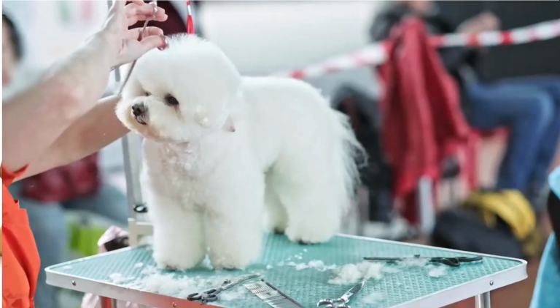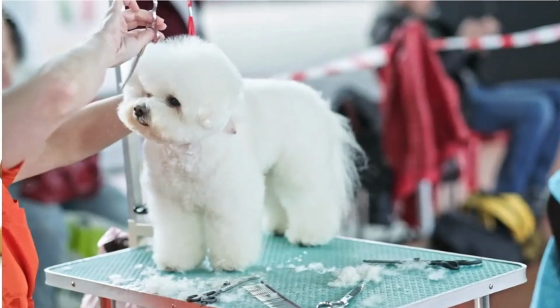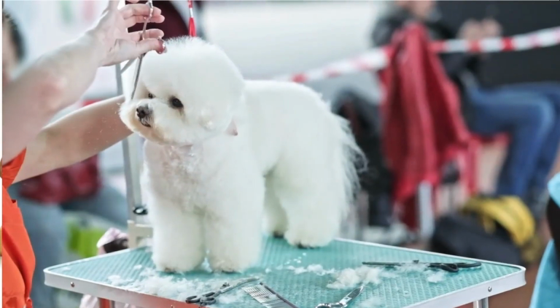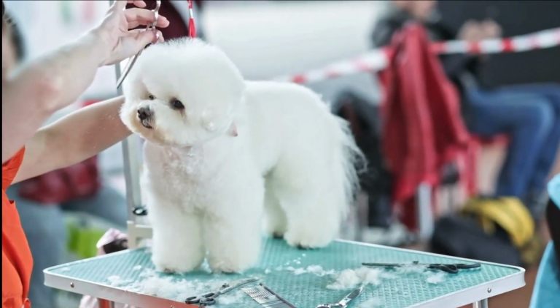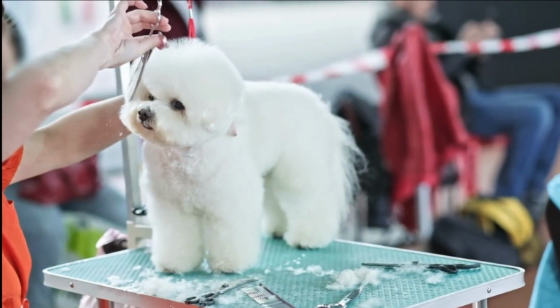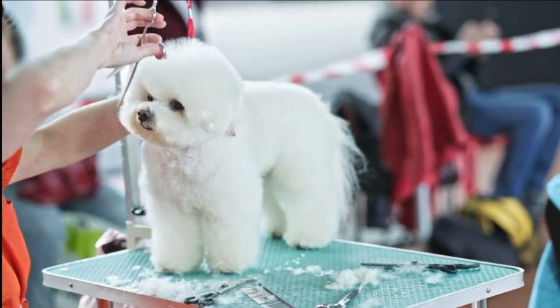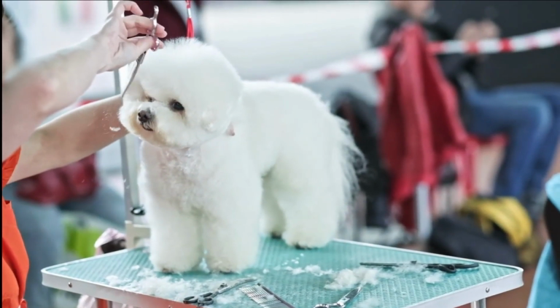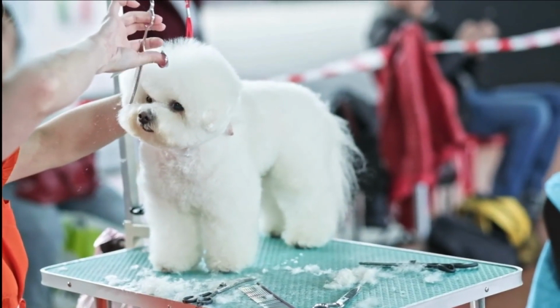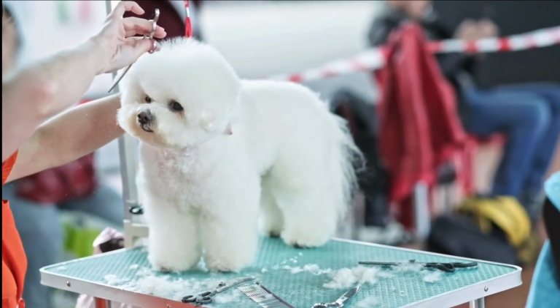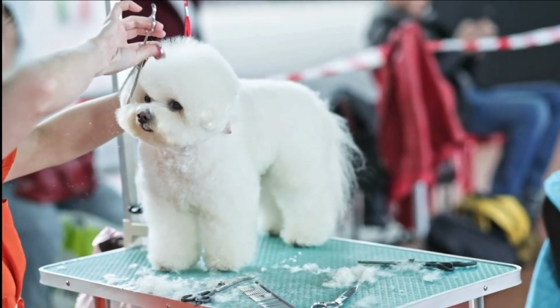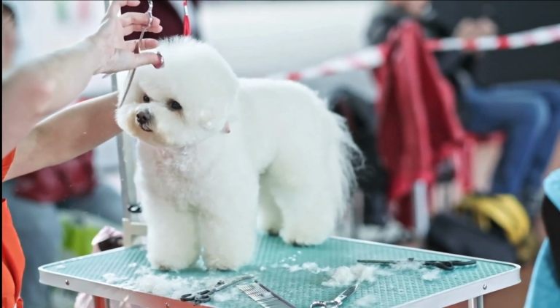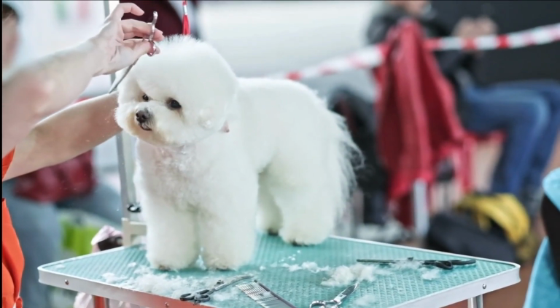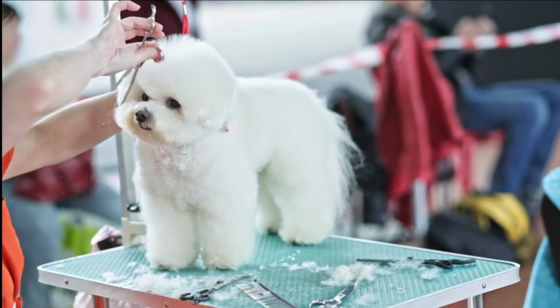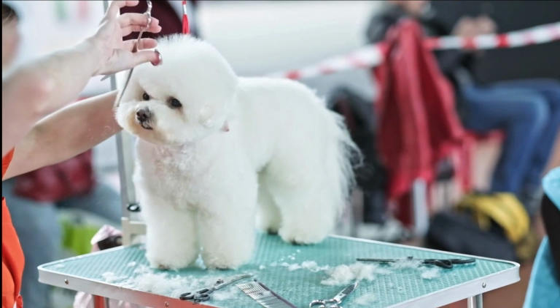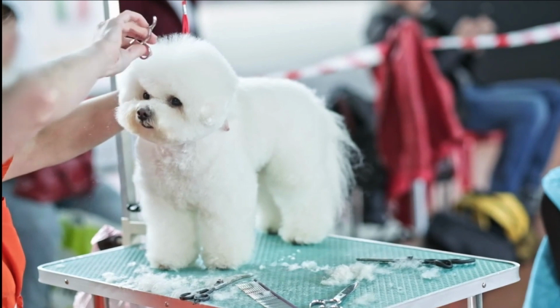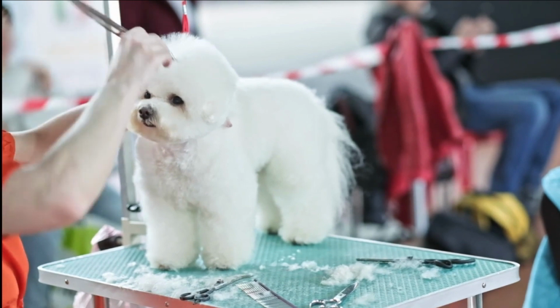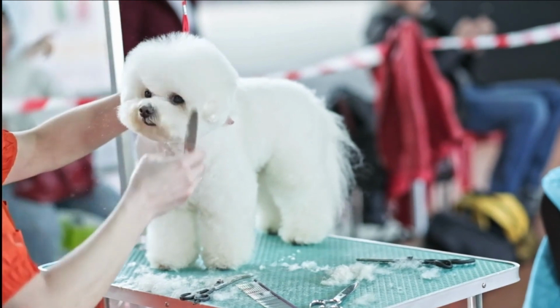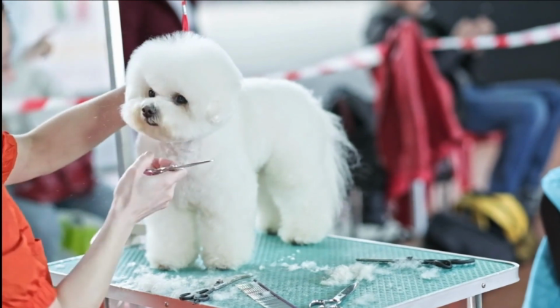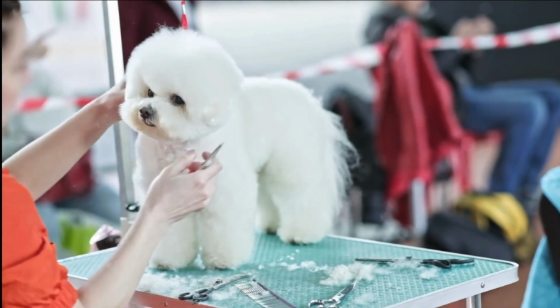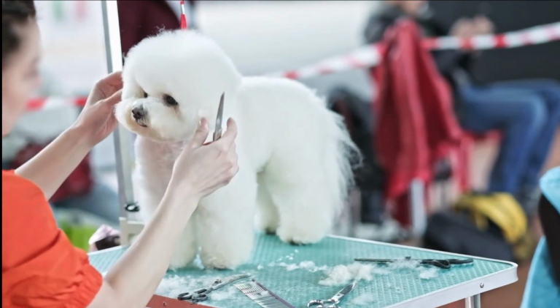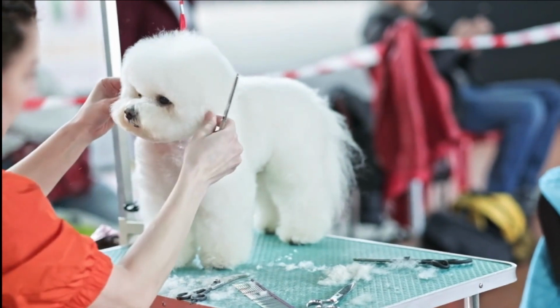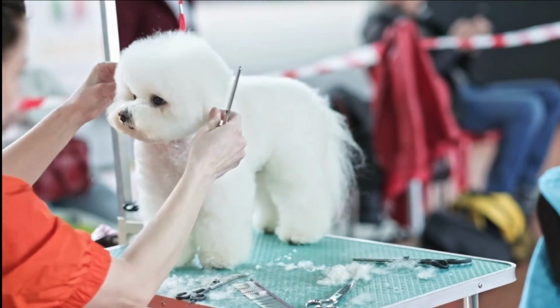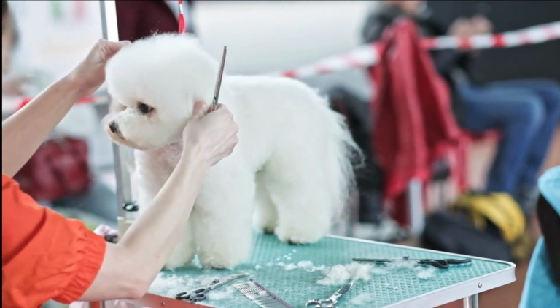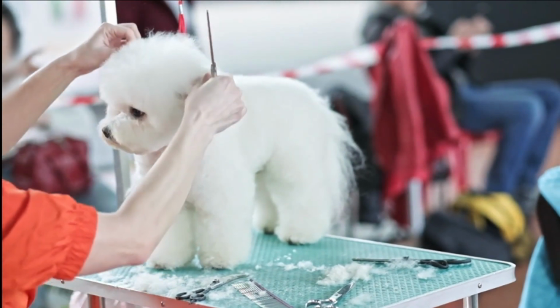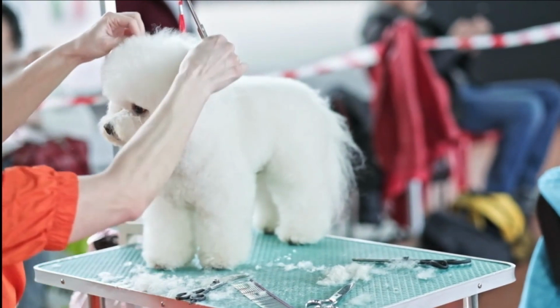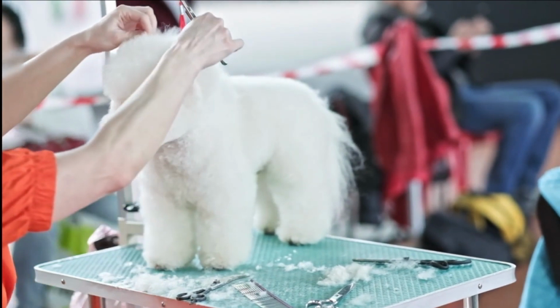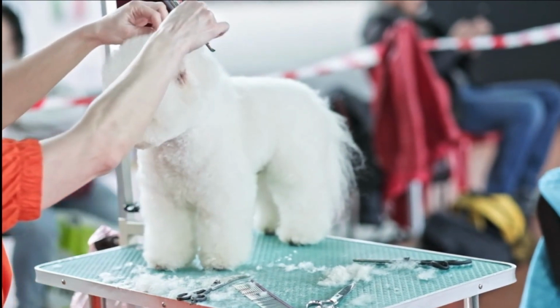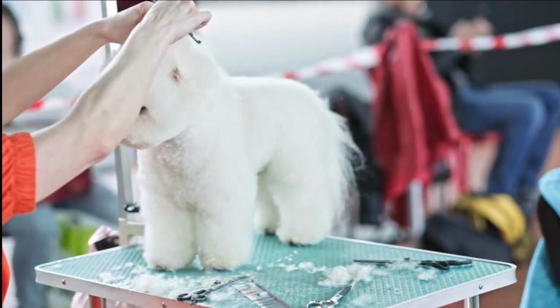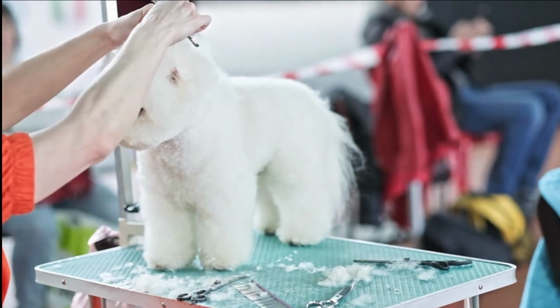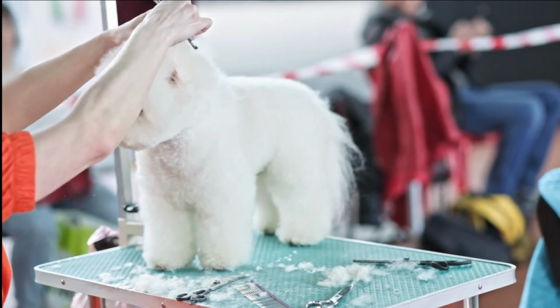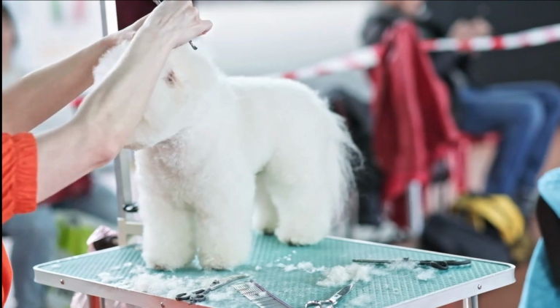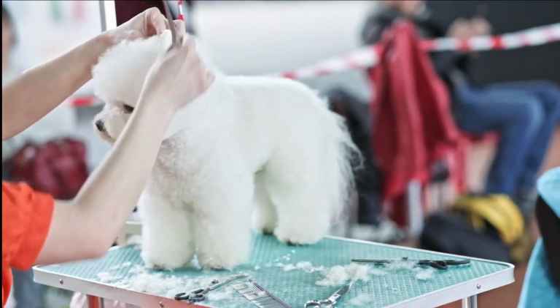Number one, the Bichon Frise. The Bichon has a playful, friendly, and affectionate nature and has a lifespan of about 12 to 15 years. They are also hypoallergenic and non-shedding.